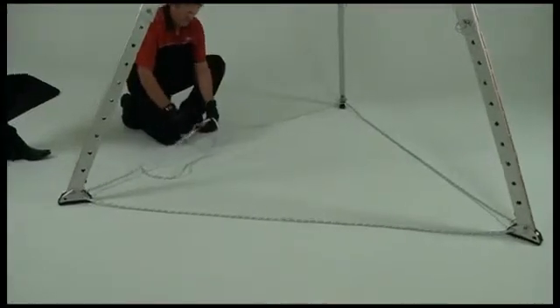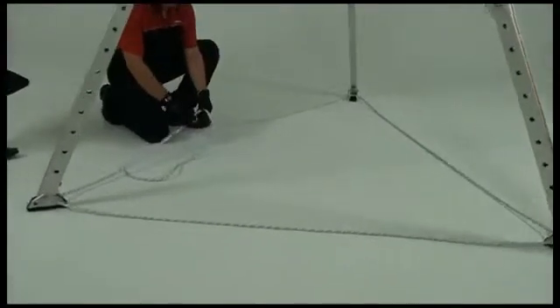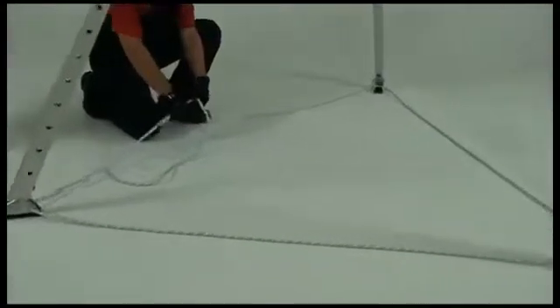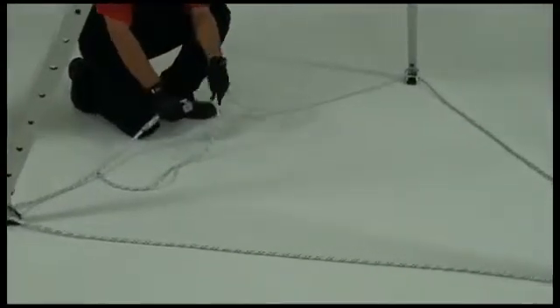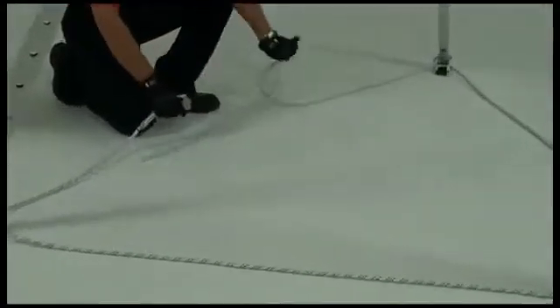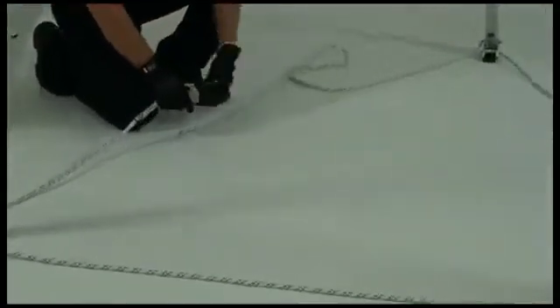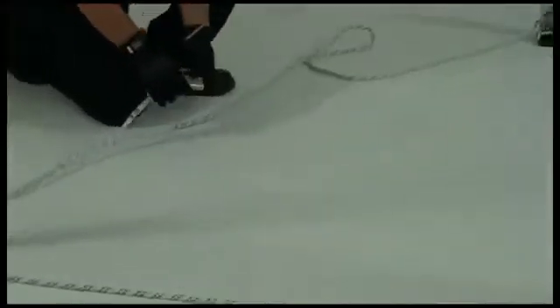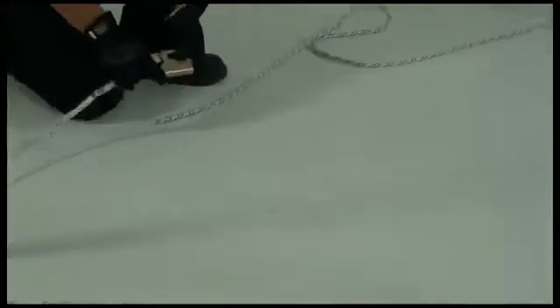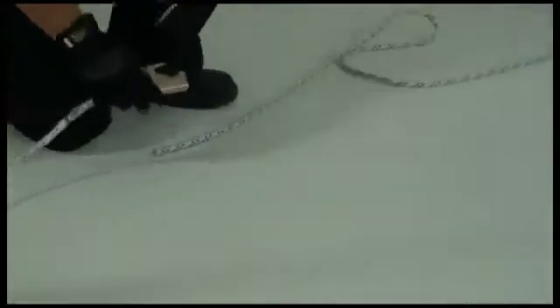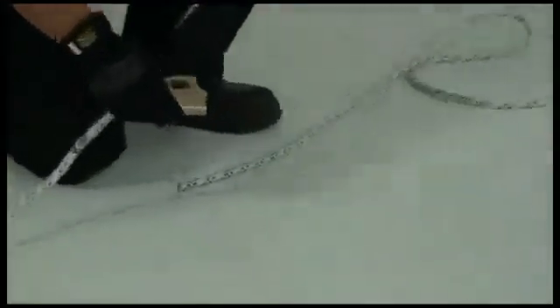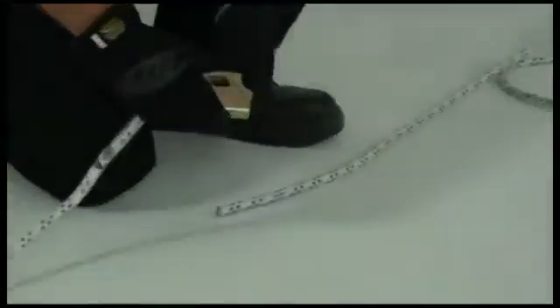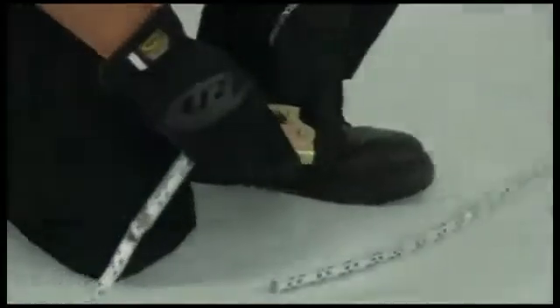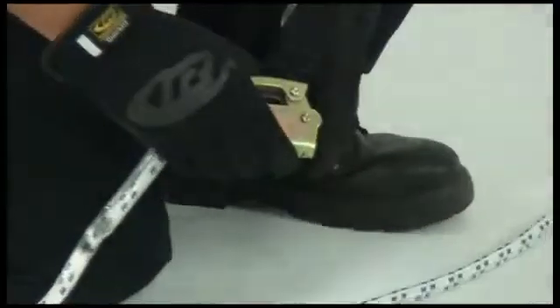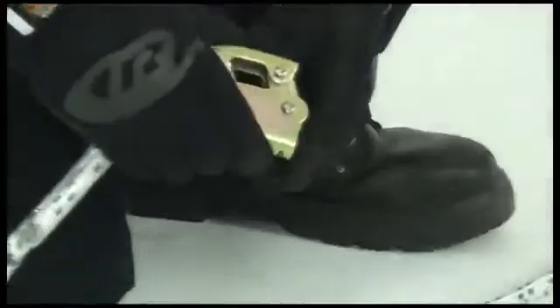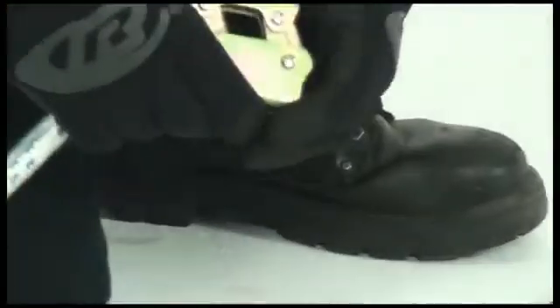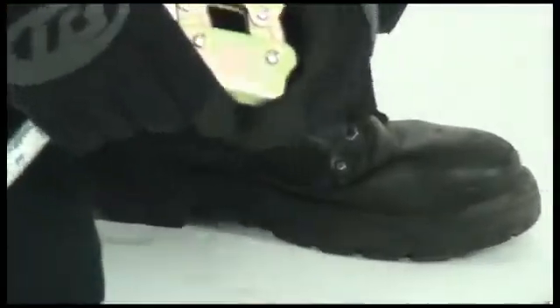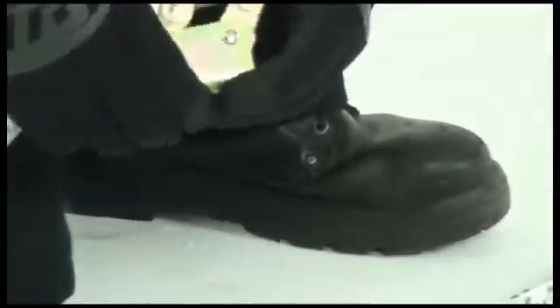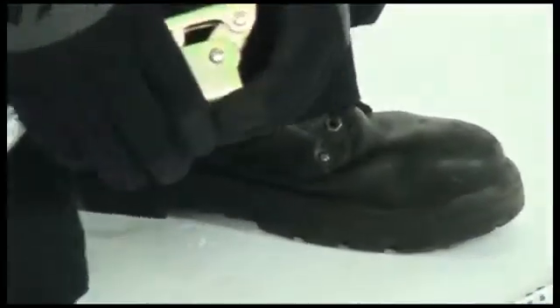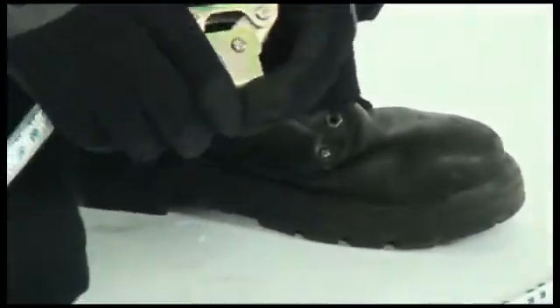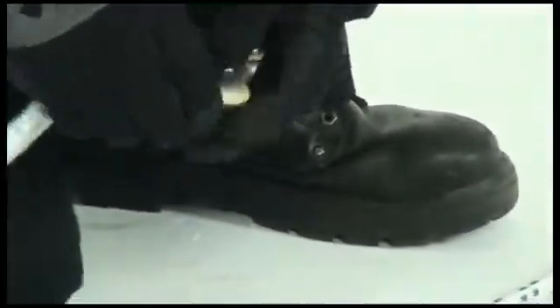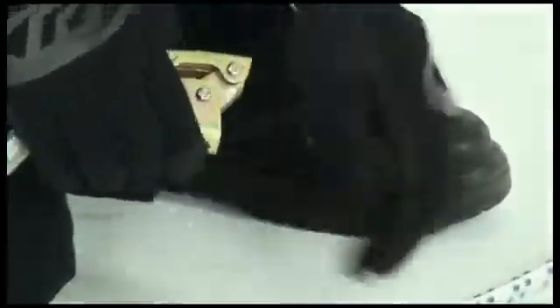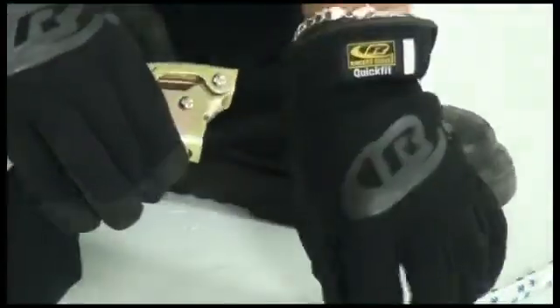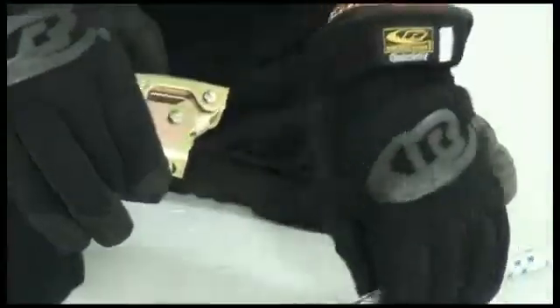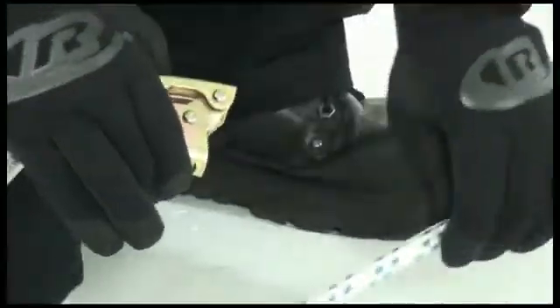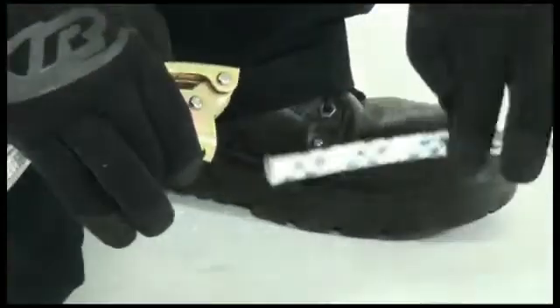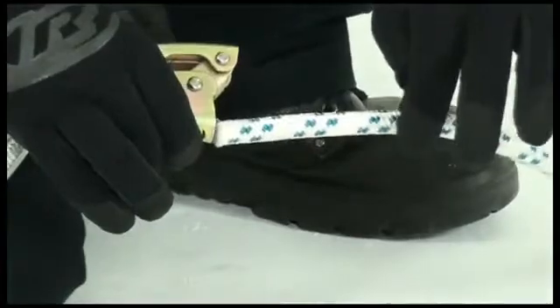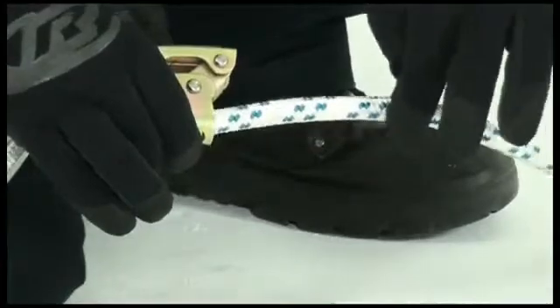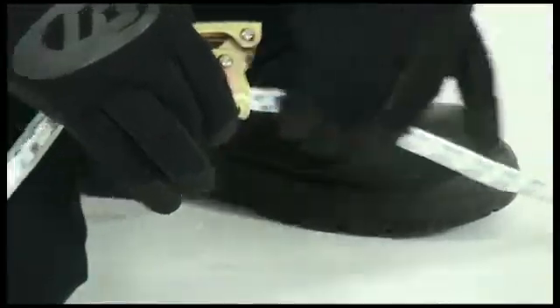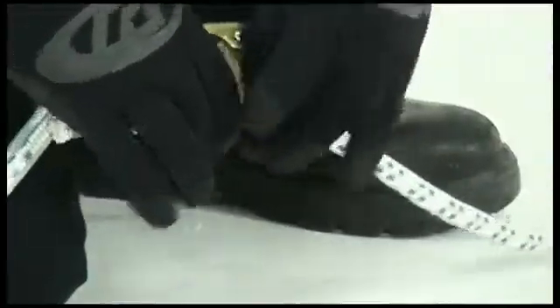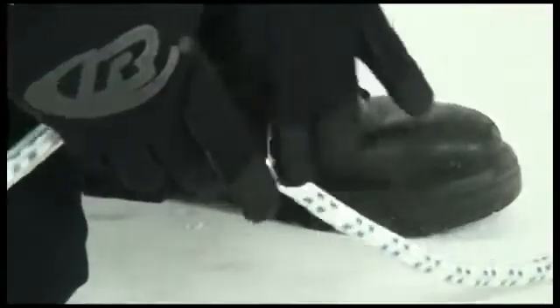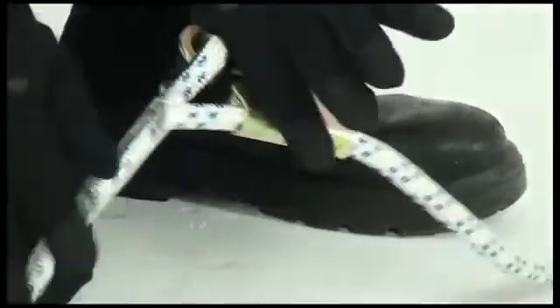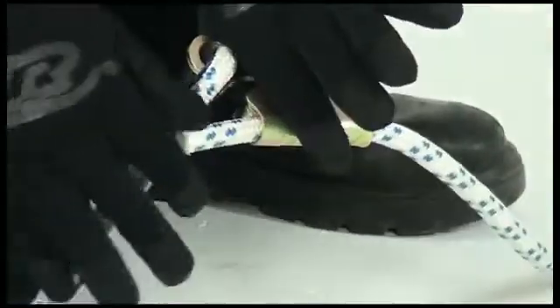To maintain tension on the tether rope, feed the open end through the rope grab, adjust the rope accordingly, and lock the rope grab in place.